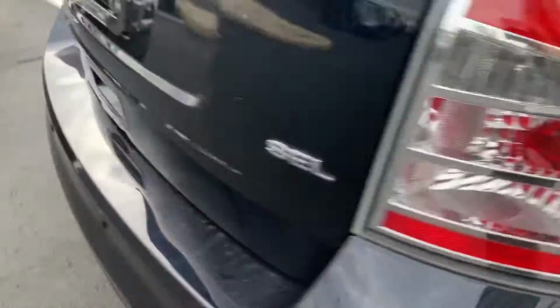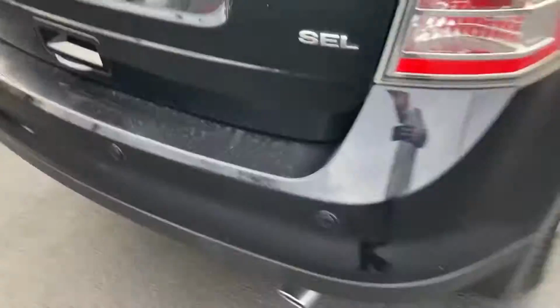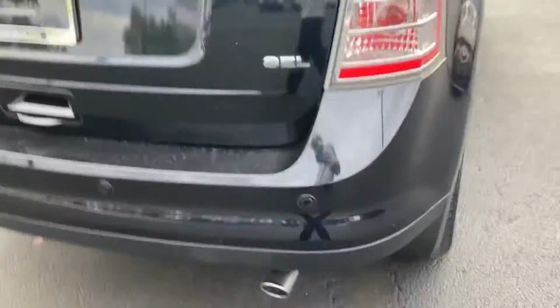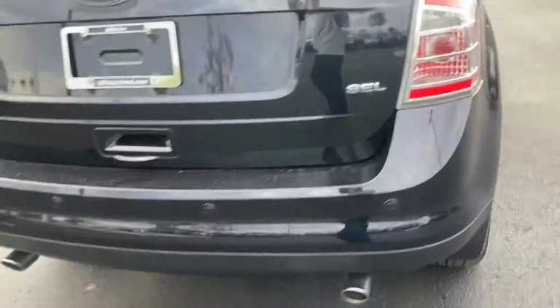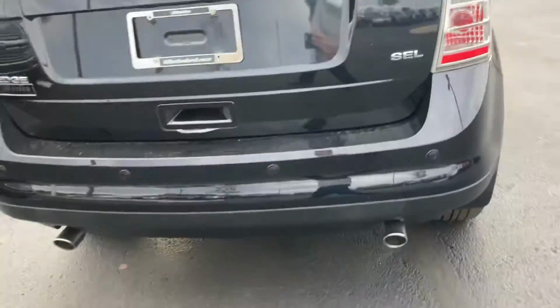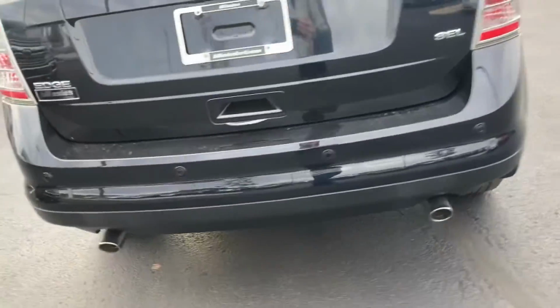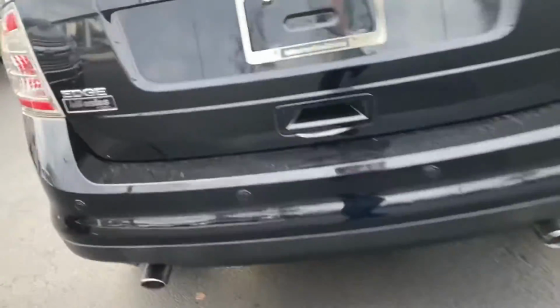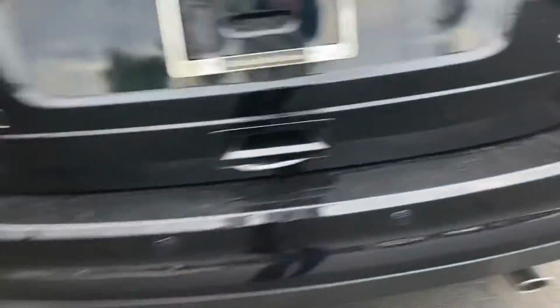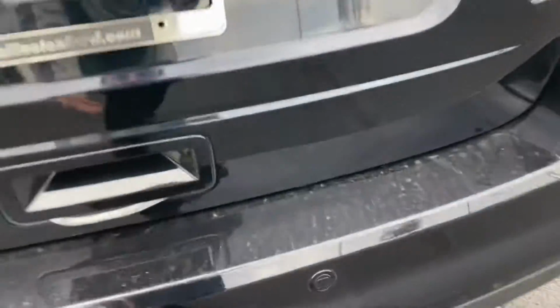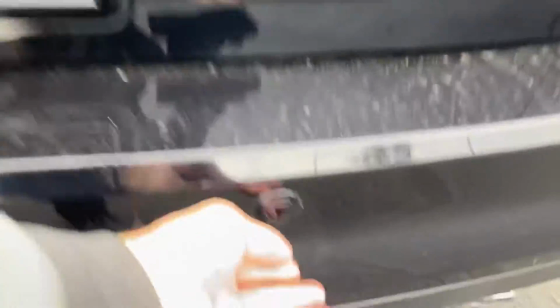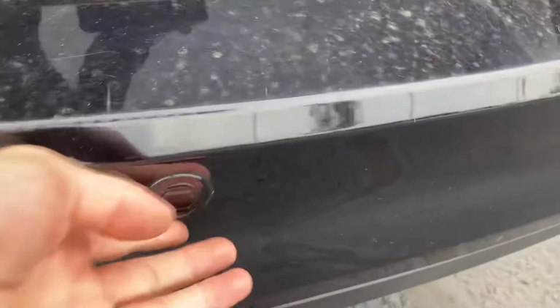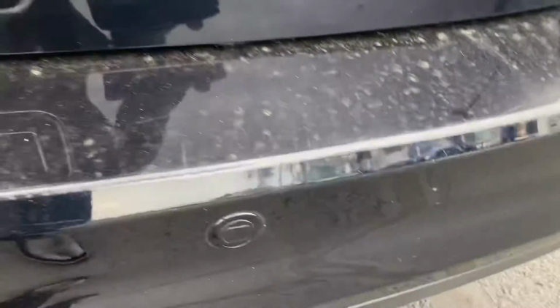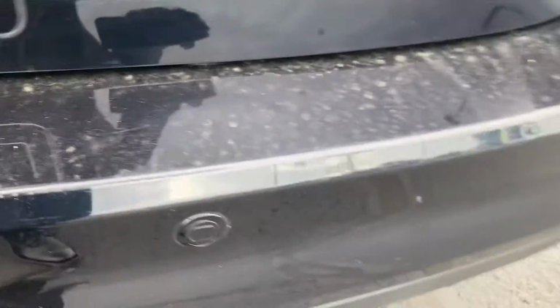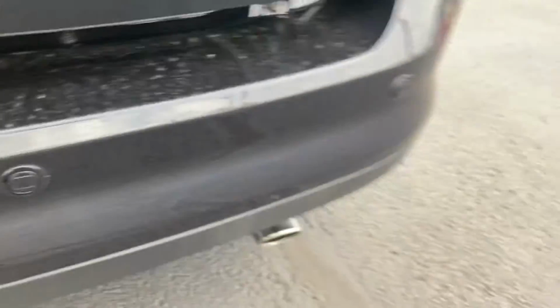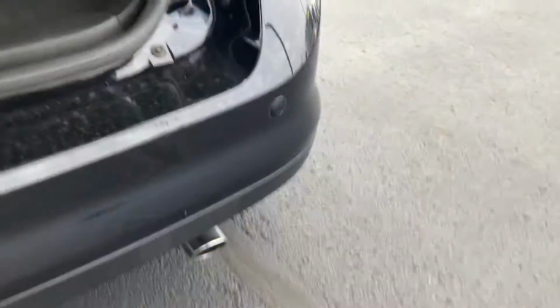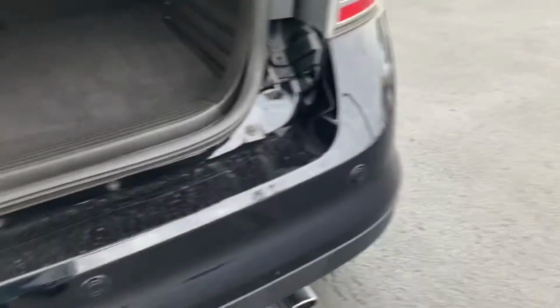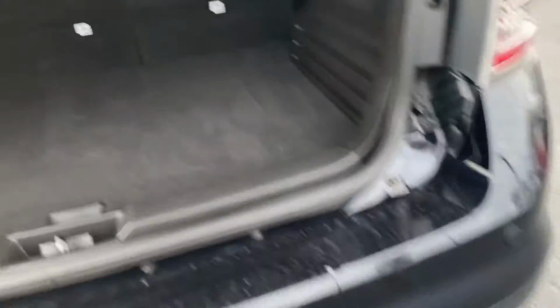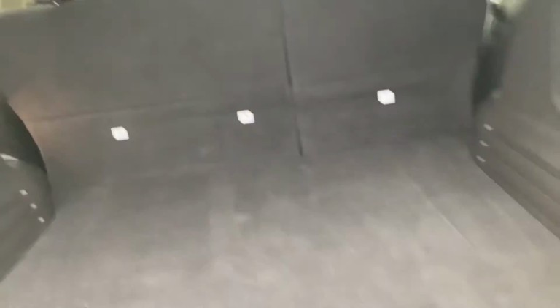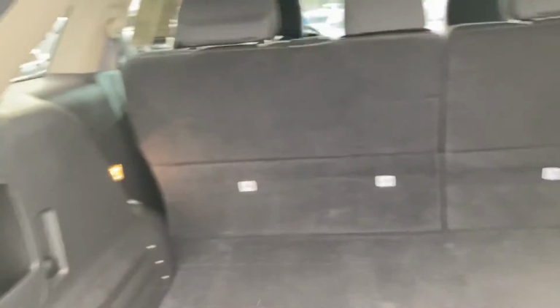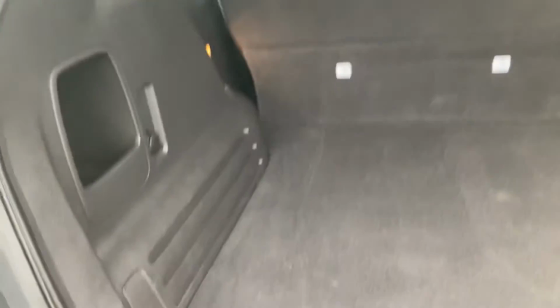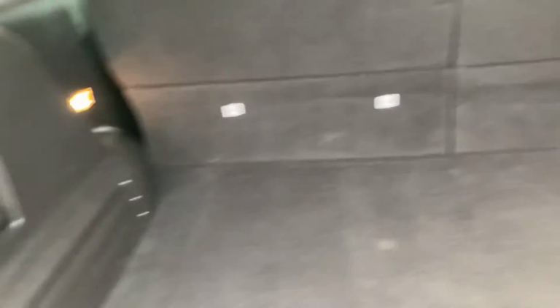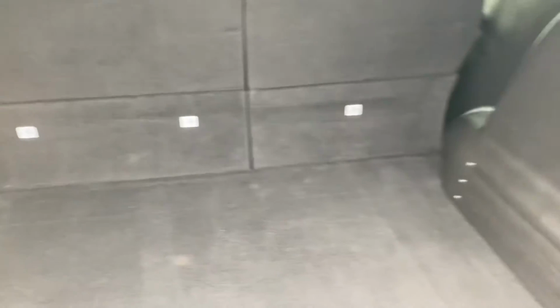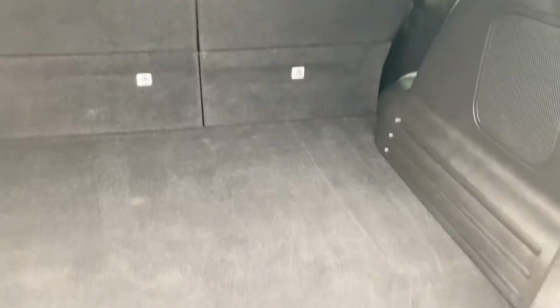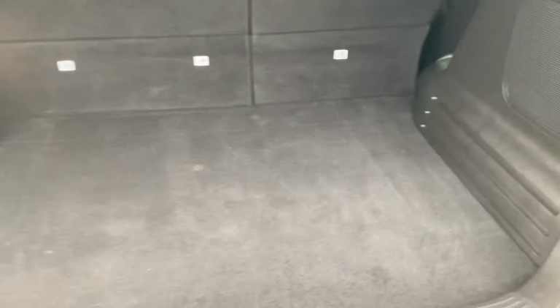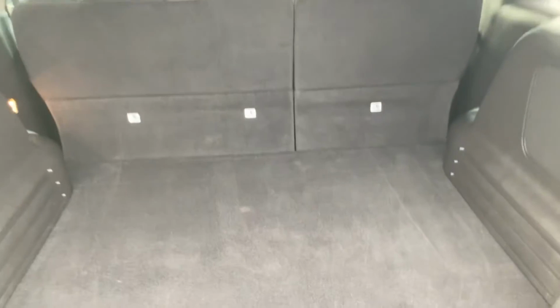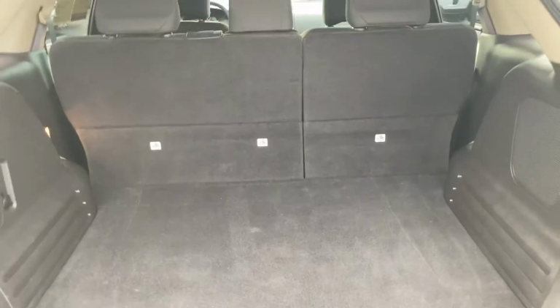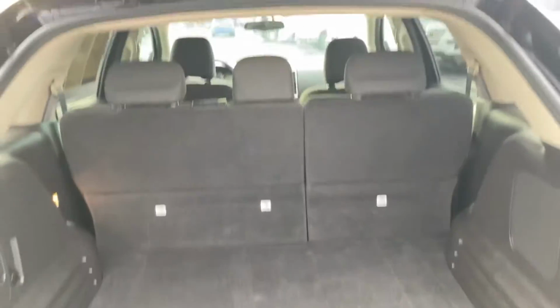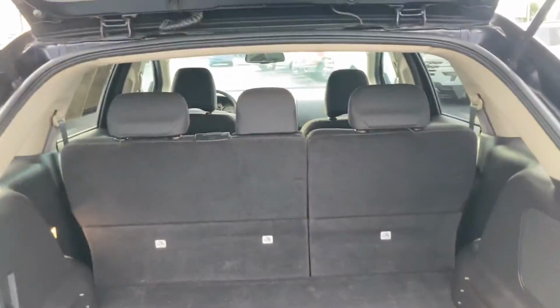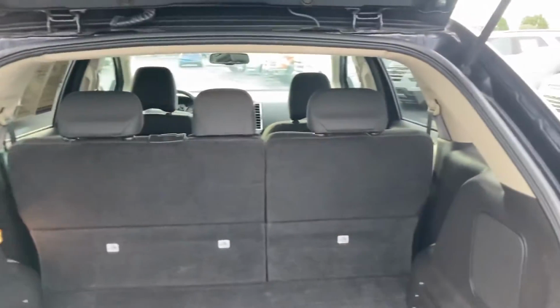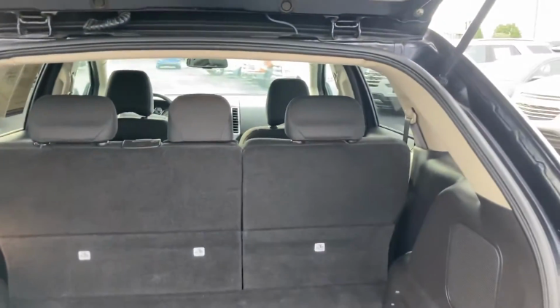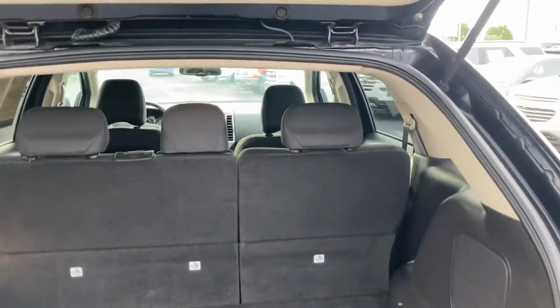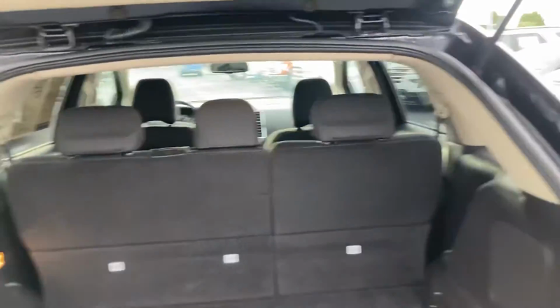Across the back, you have backup sensors to let you know how close you are to something — they will beep at you. In the back, you can see it has tons of cargo space. If you need more, that second row does fold down for even more.